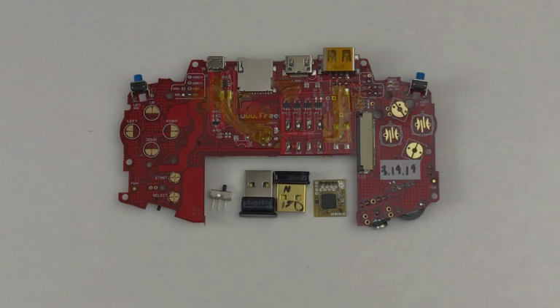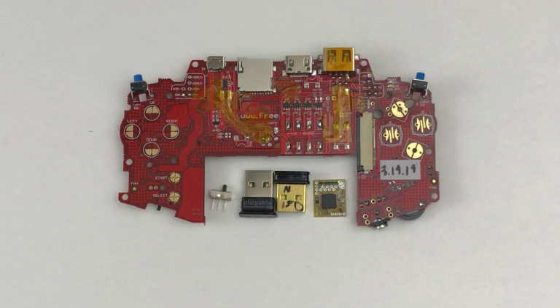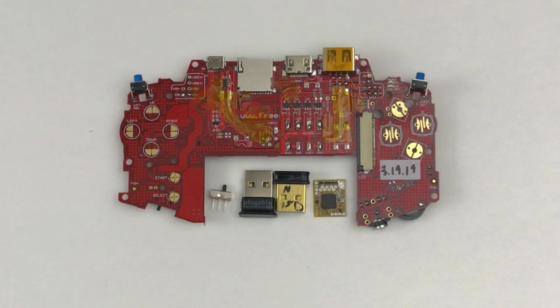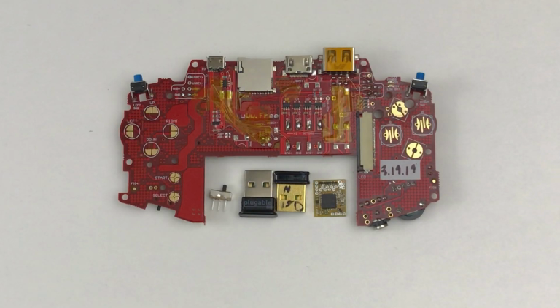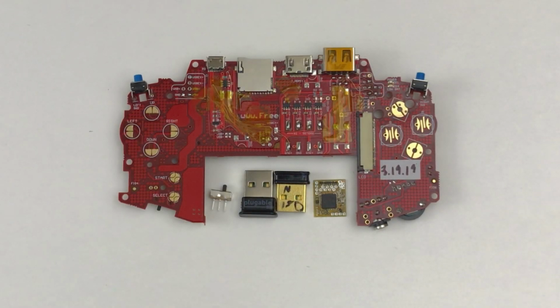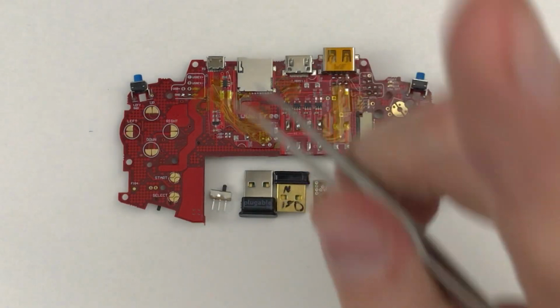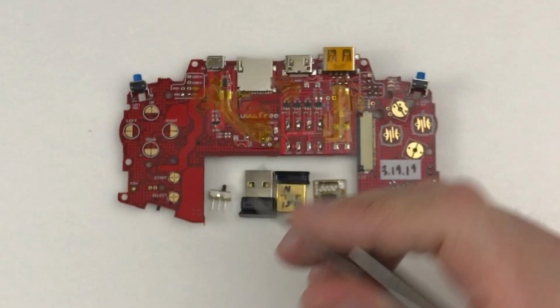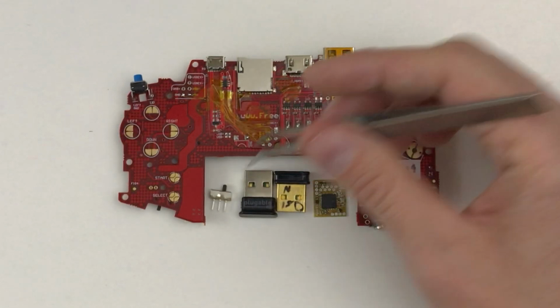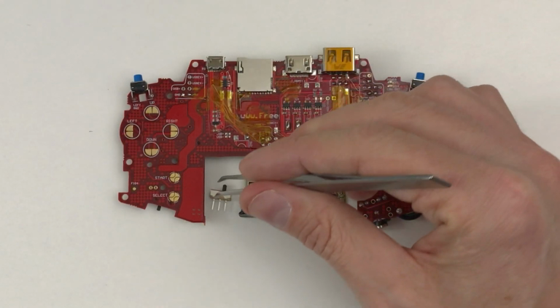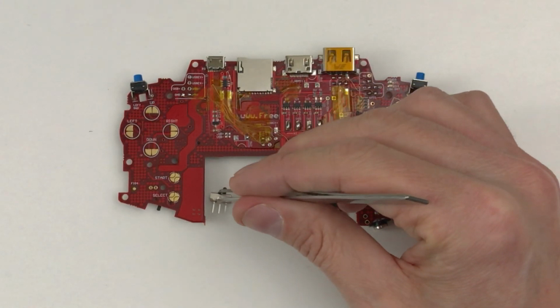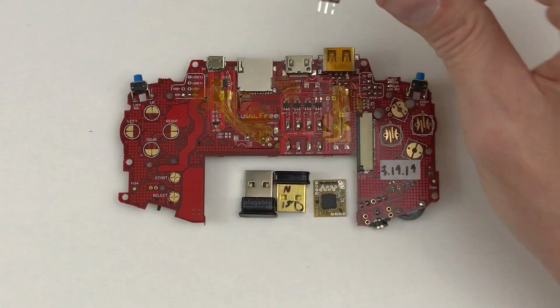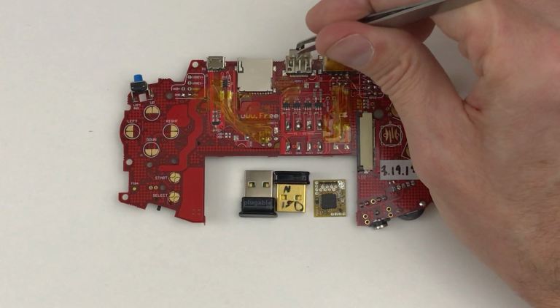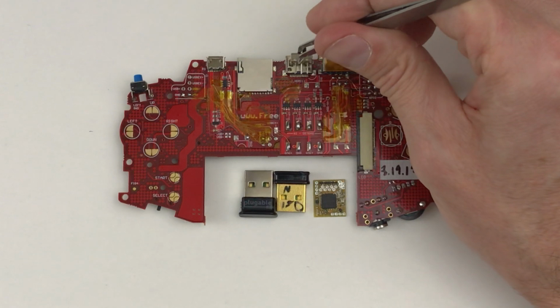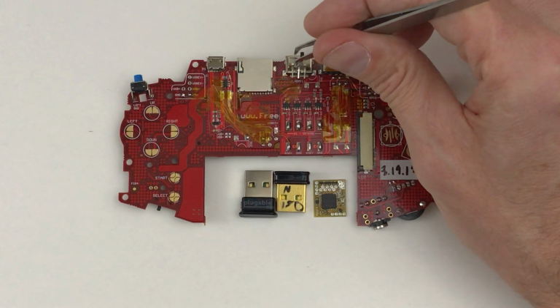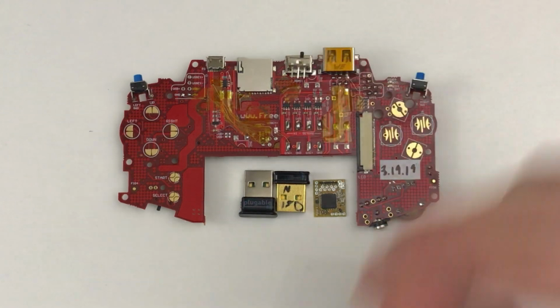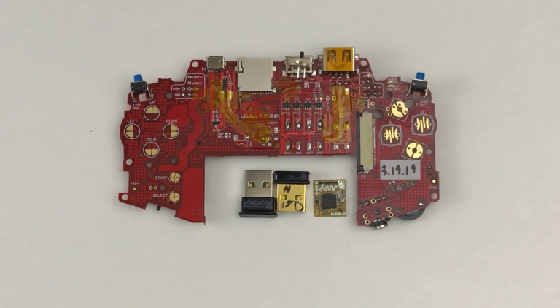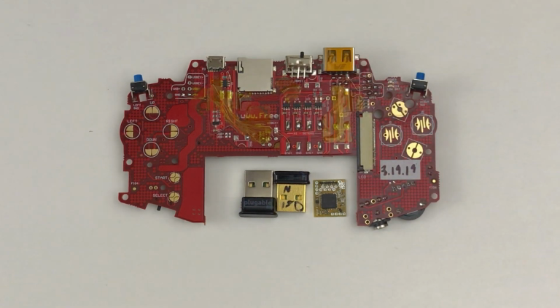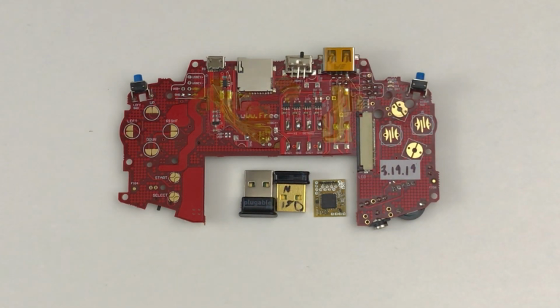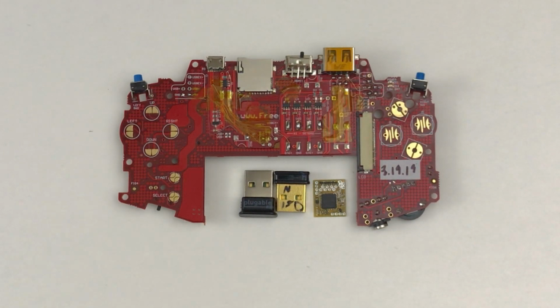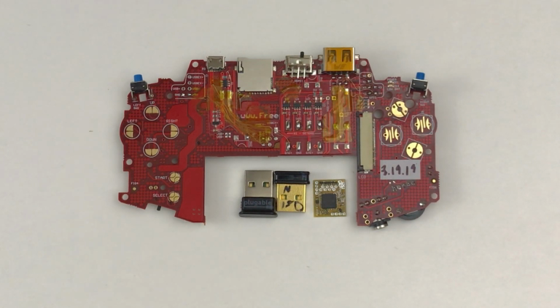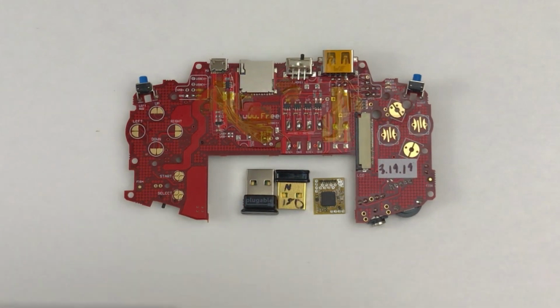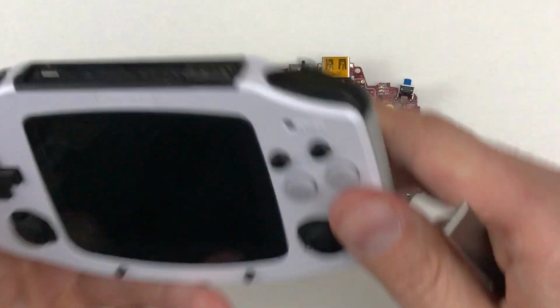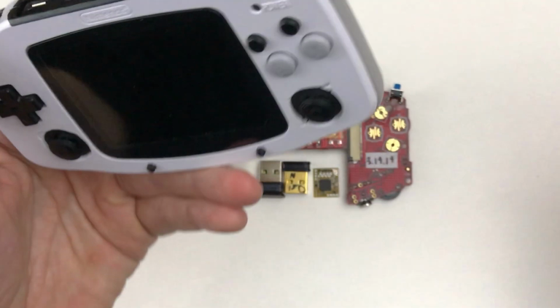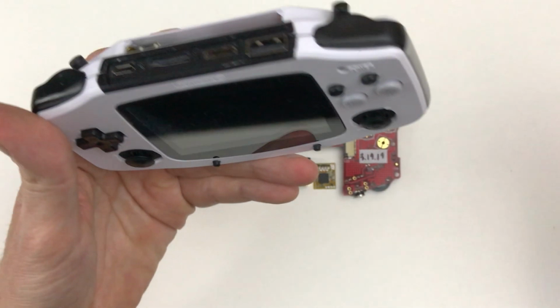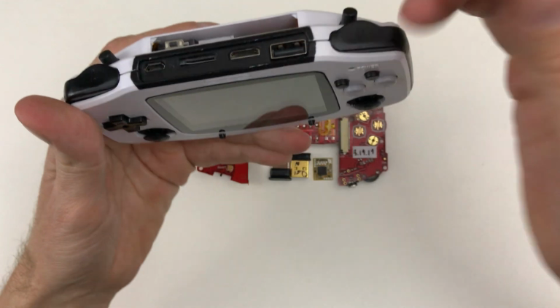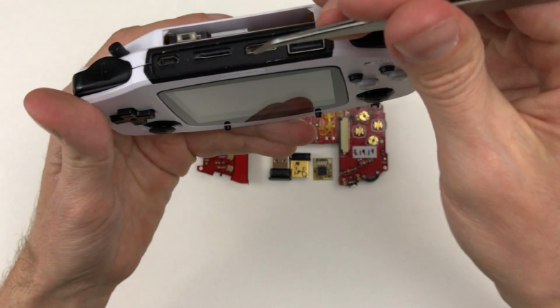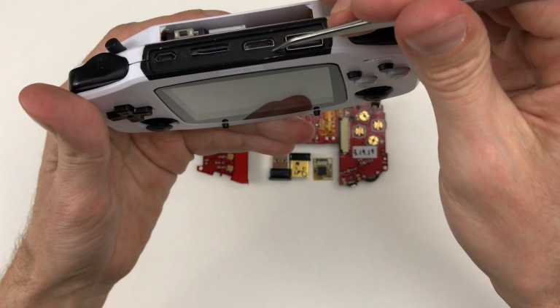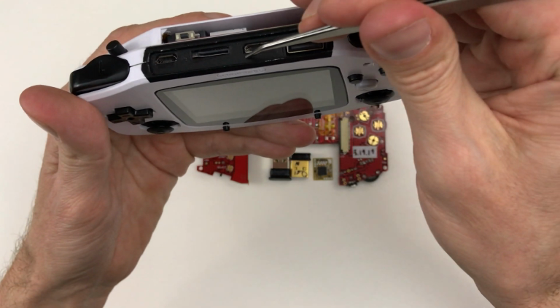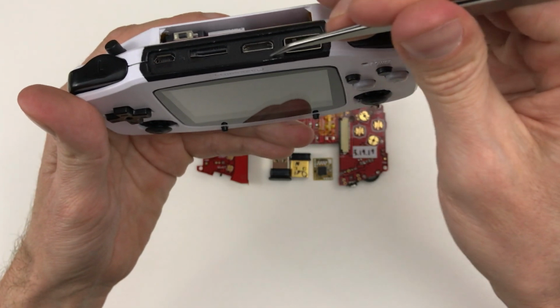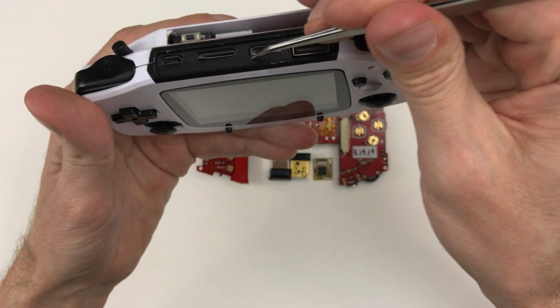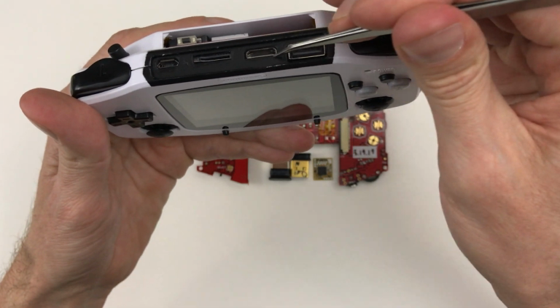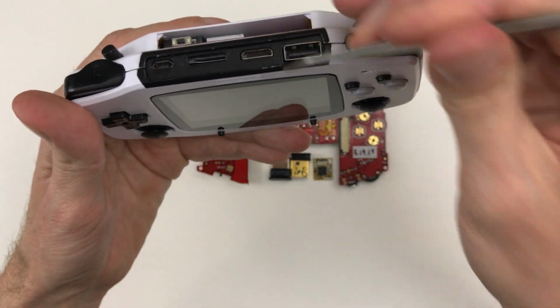I want to add Bluetooth and Wi-Fi to this build, and I want it to be controlled by a physical switch. I'm thinking it can fit right here in front of the HDMI out — whatever mini form it takes, it should look nice and inconspicuous right there.